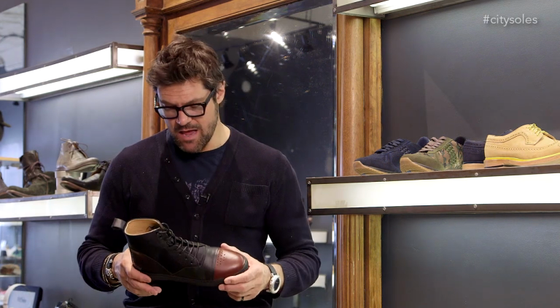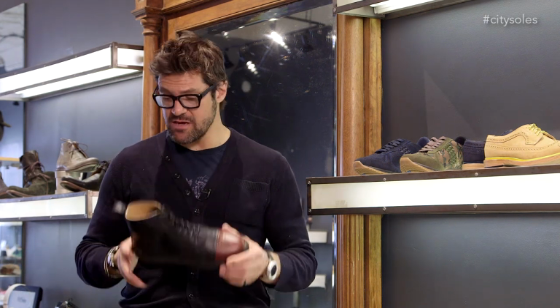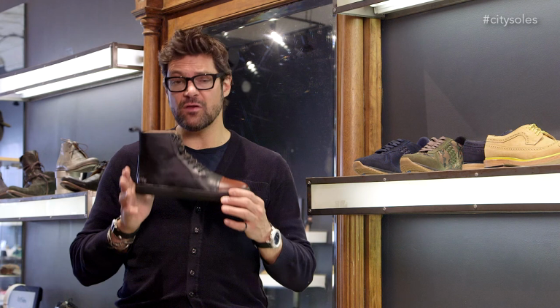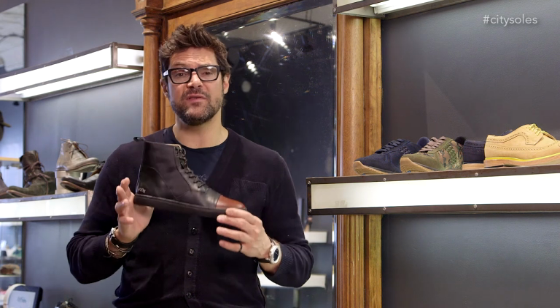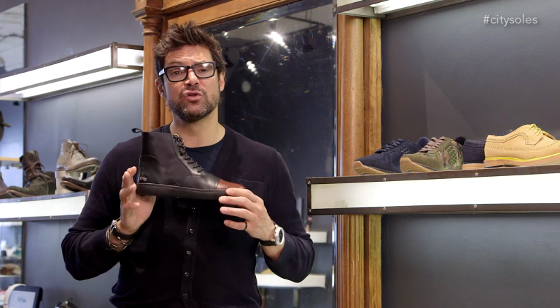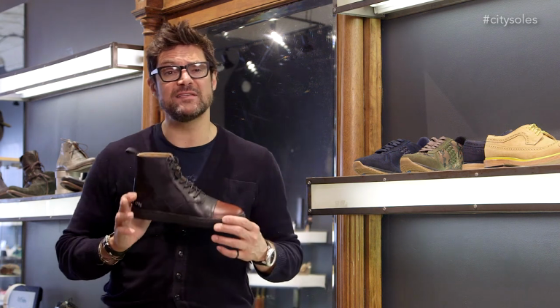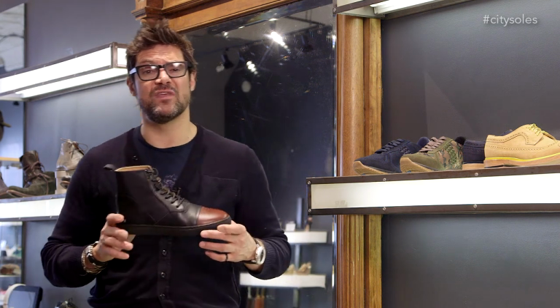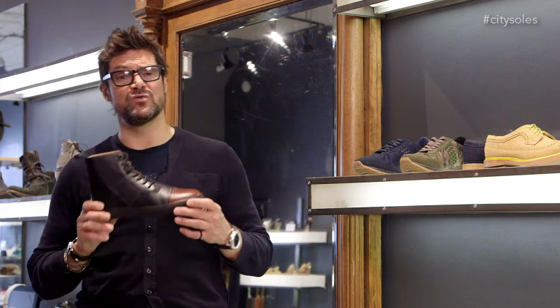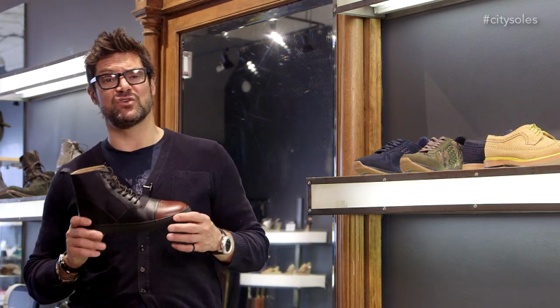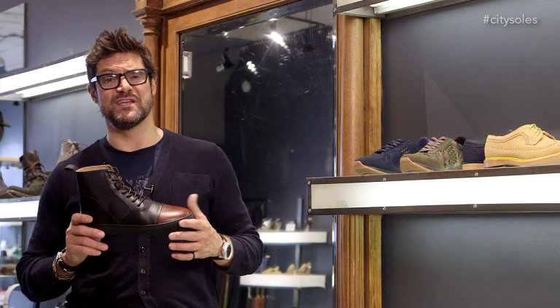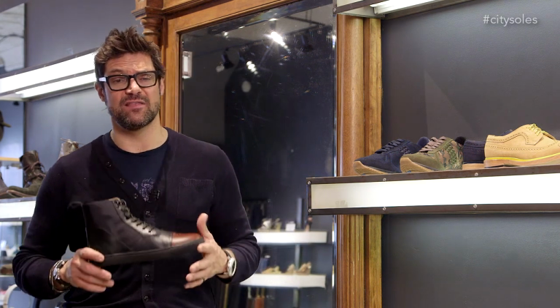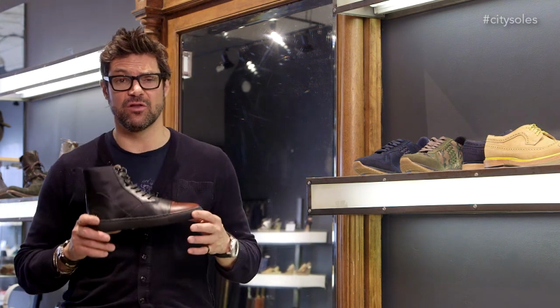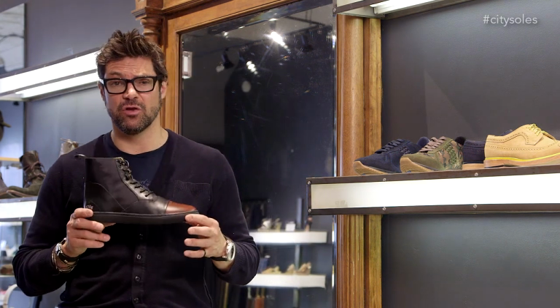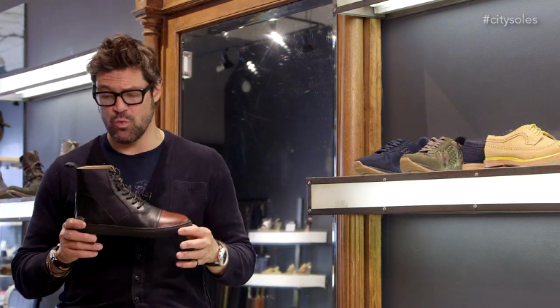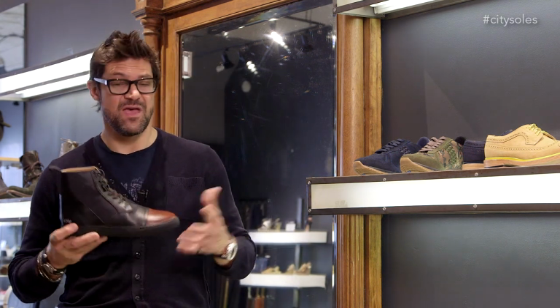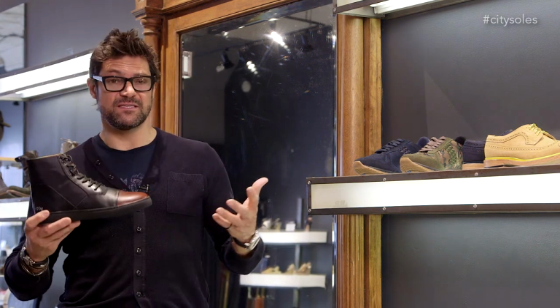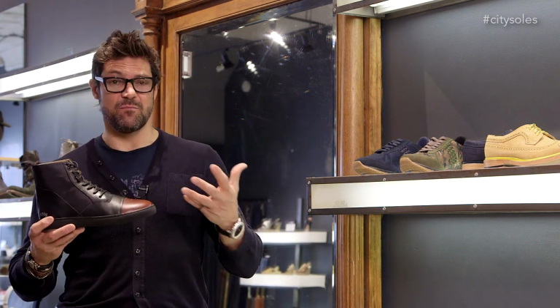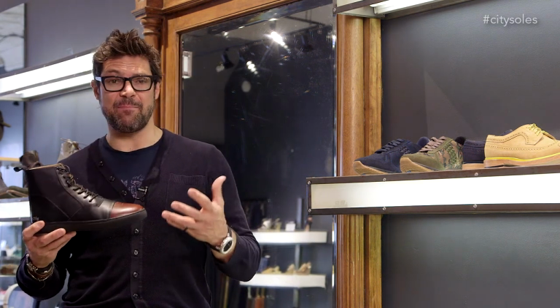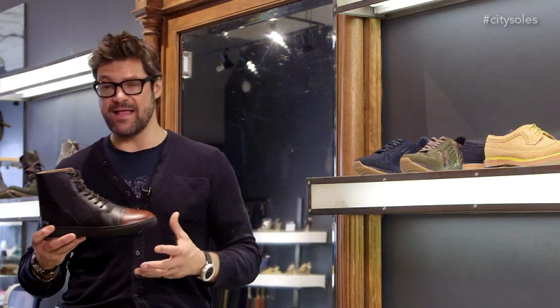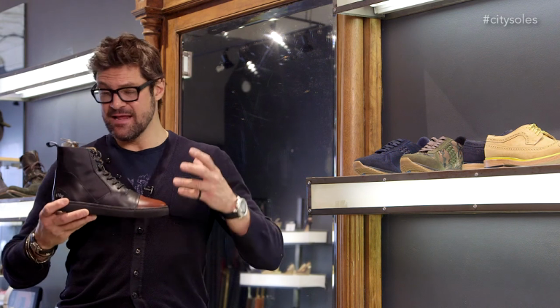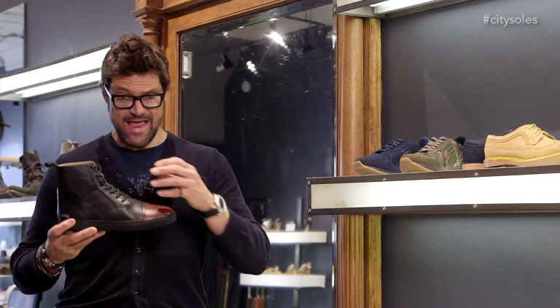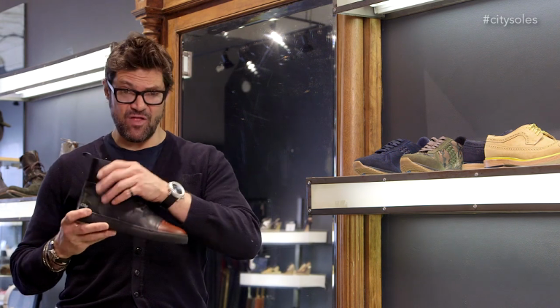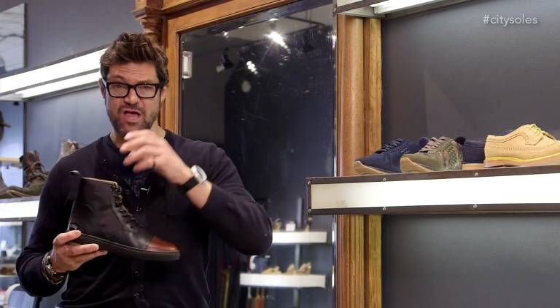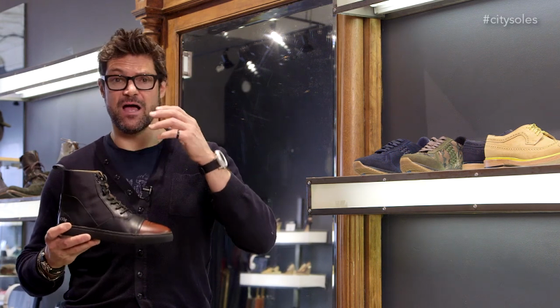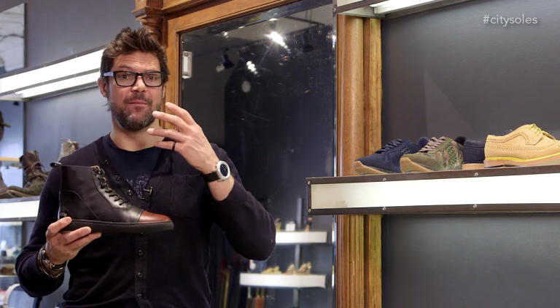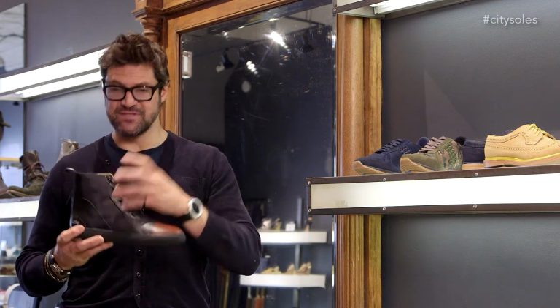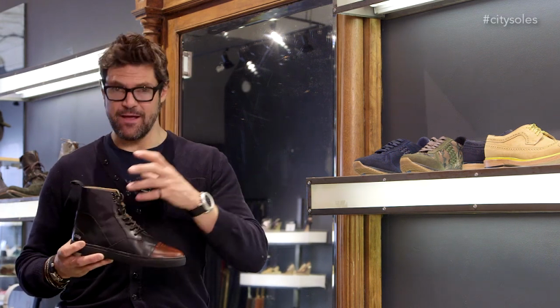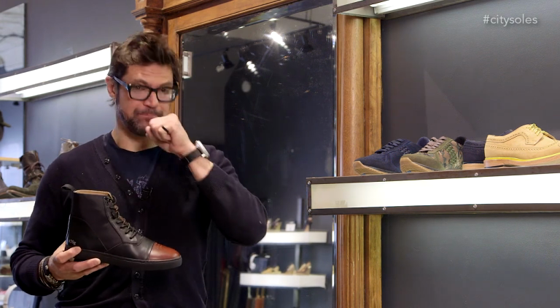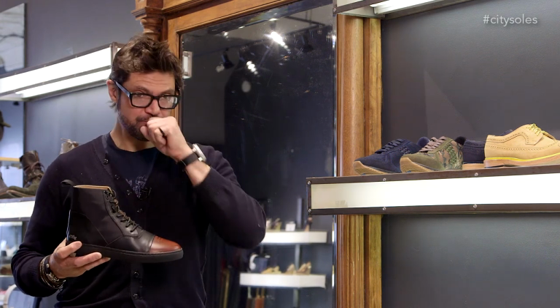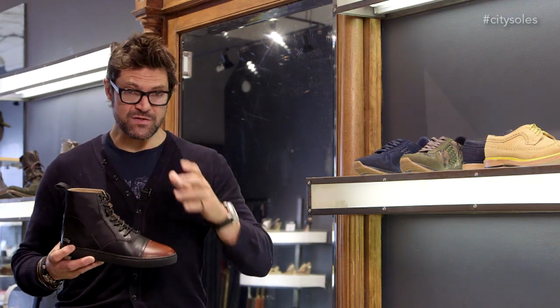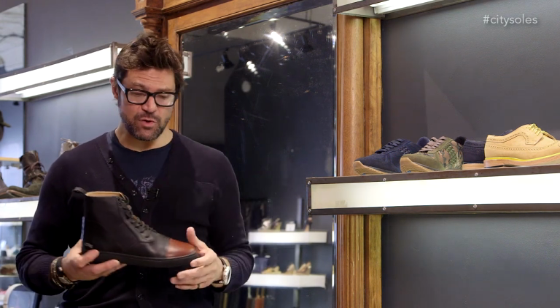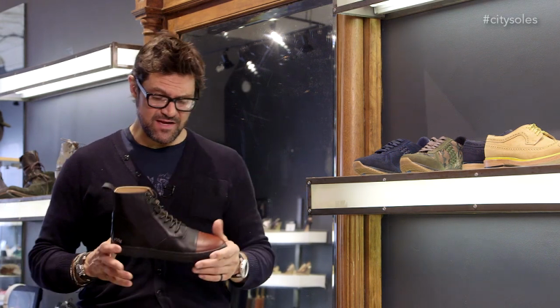I think you can wear these a little dressier than your traditional sneakers. They look cool with certain black pants, camouflage, denim — tons of great stuff.